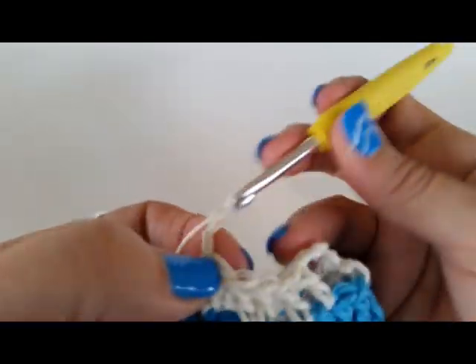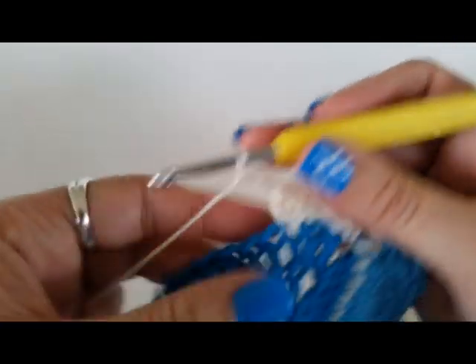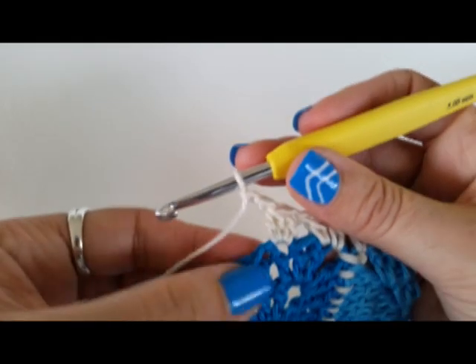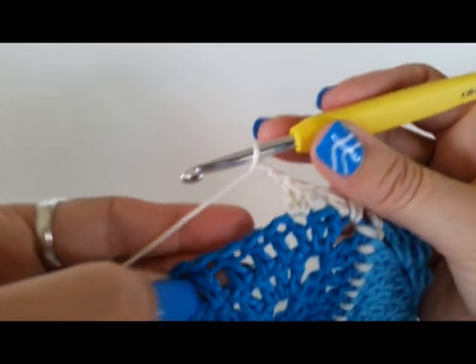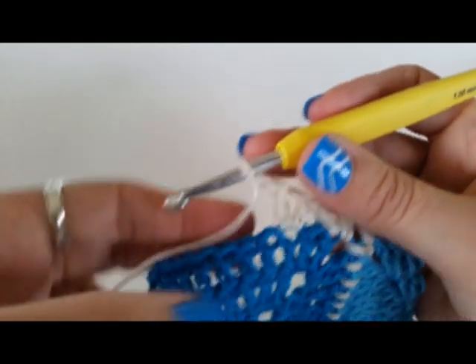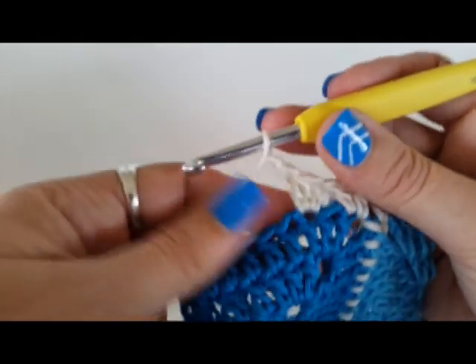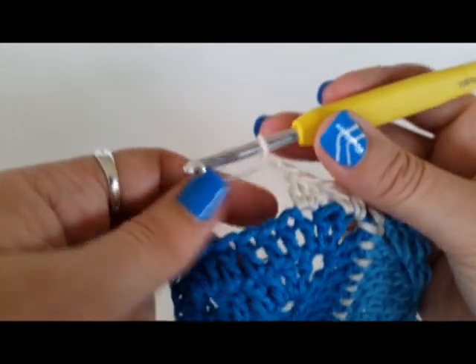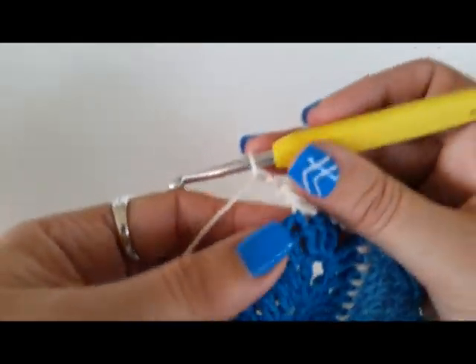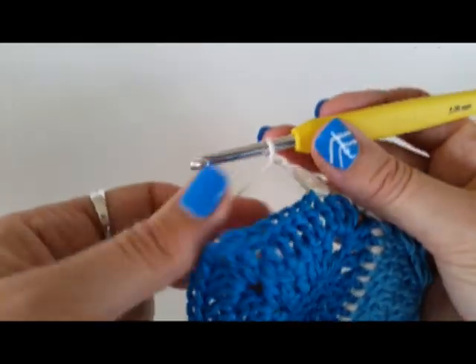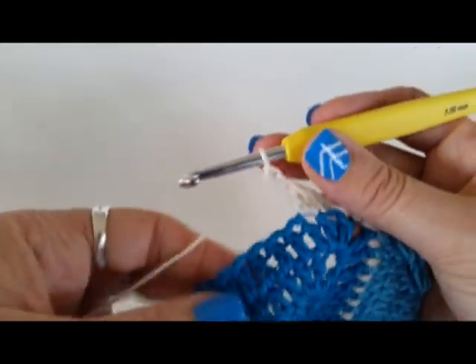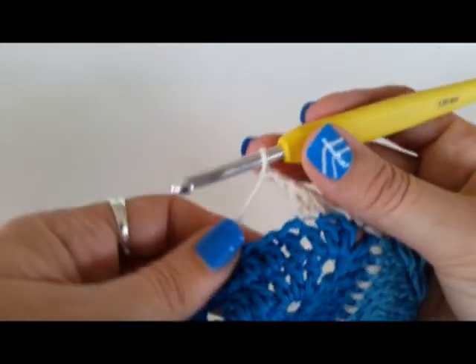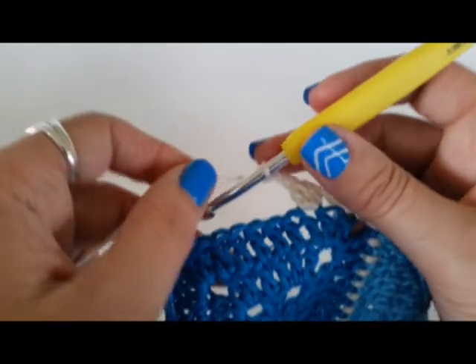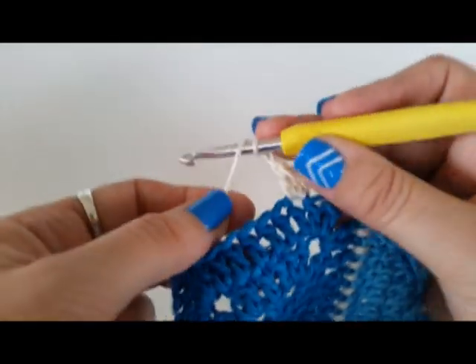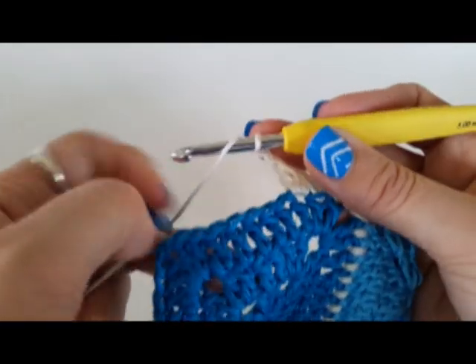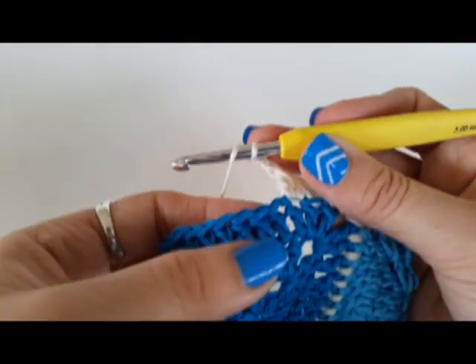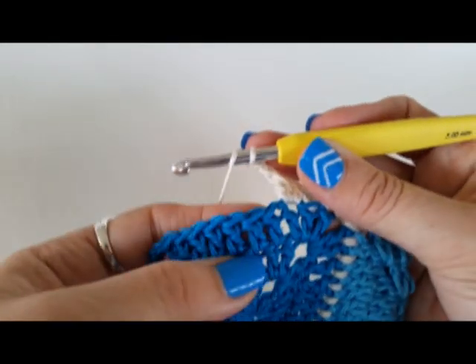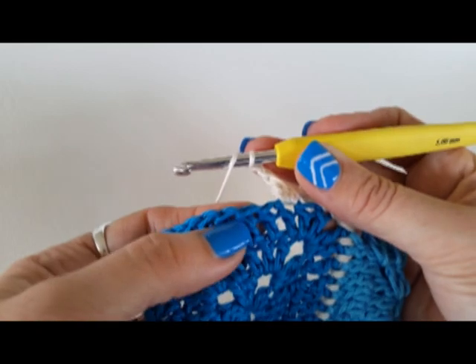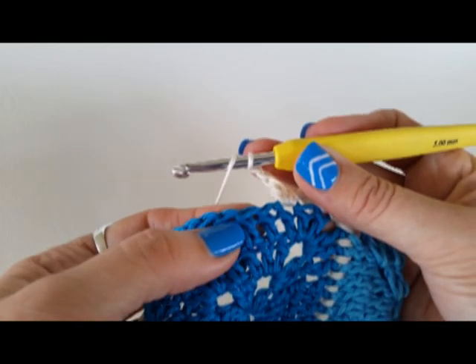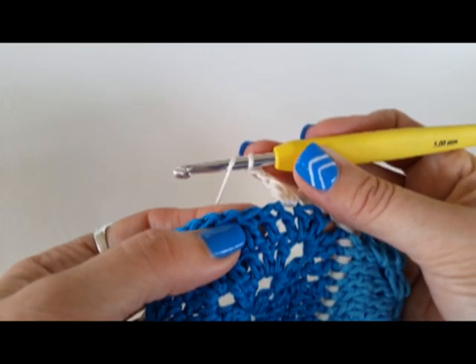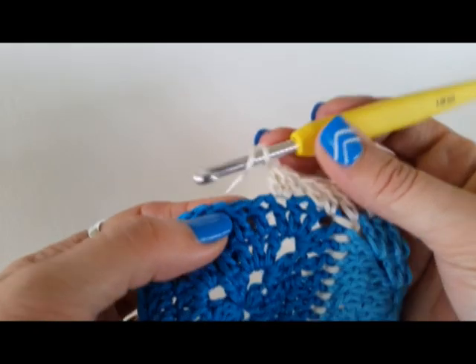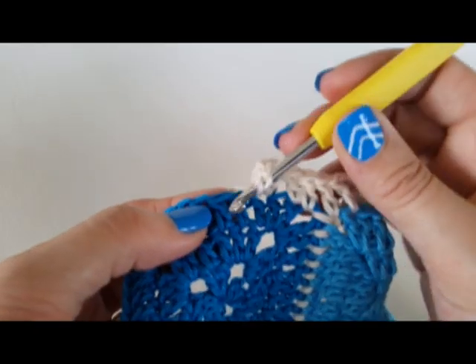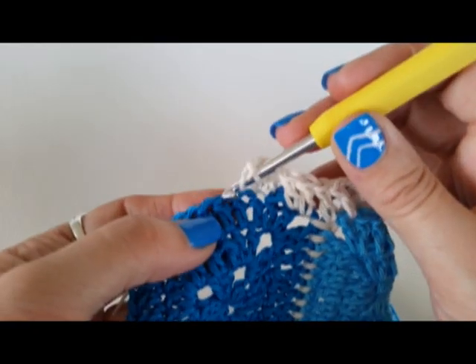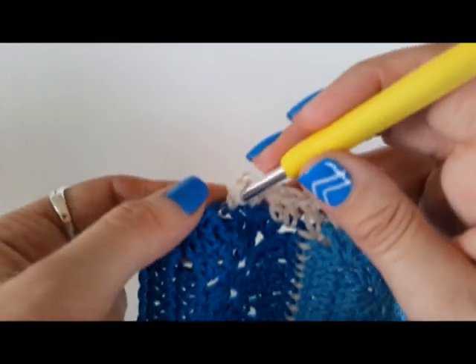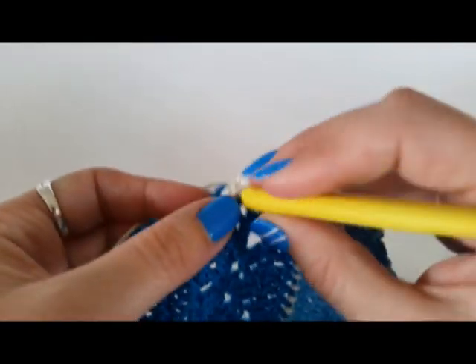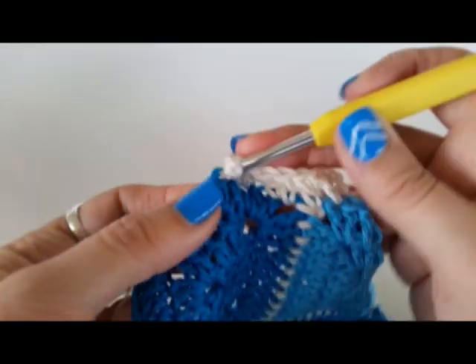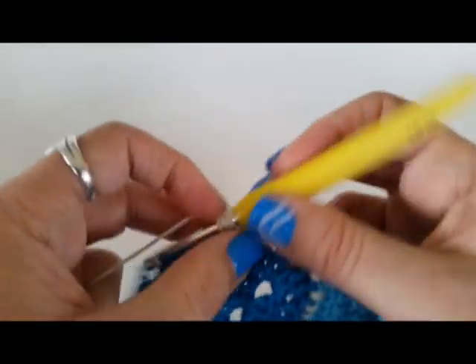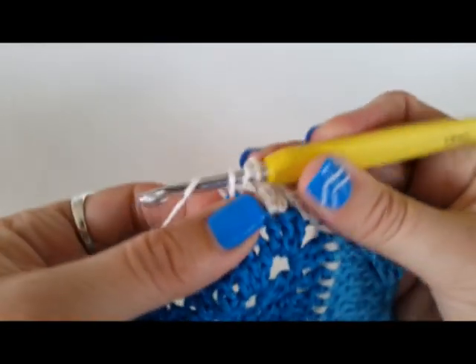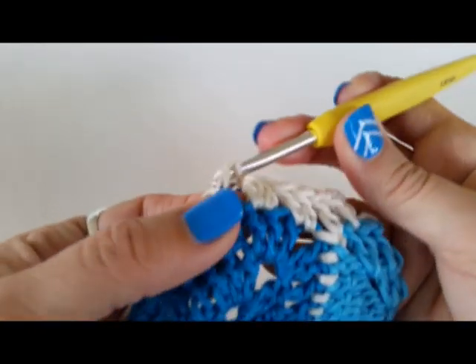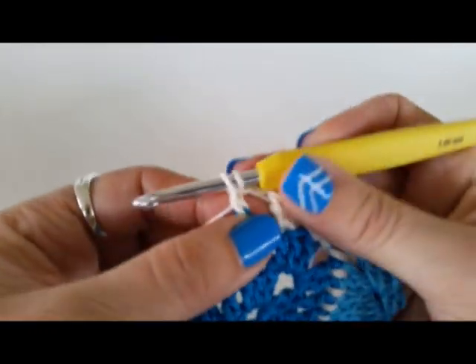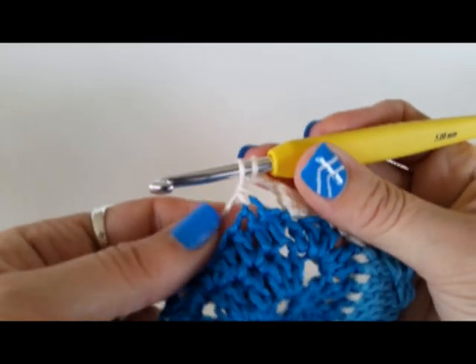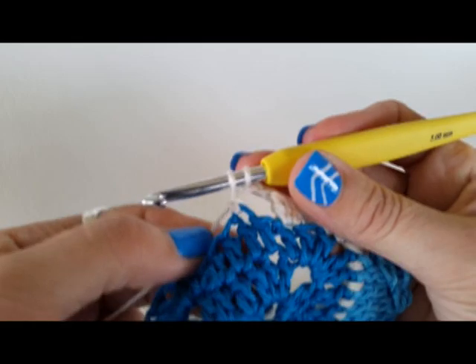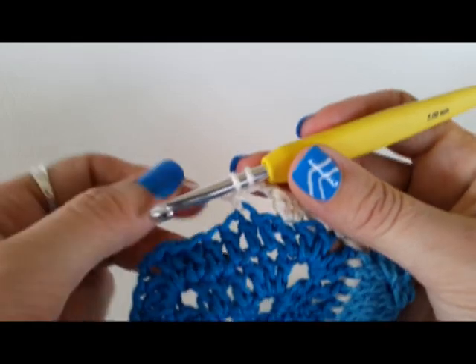Now to spread a cluster out over a few stitches — treble three together, or DC three together if you're in the US. Yarn over, start your stitch, yarn over through two, stop there.